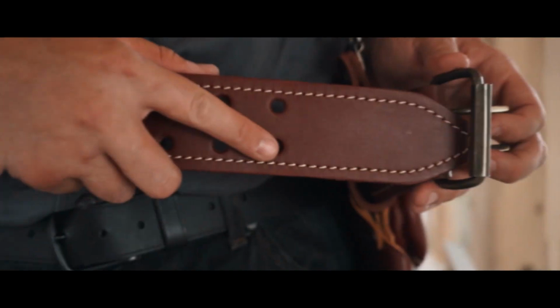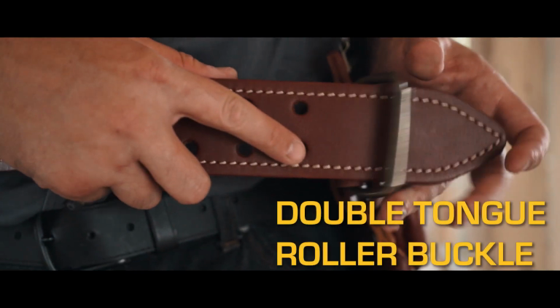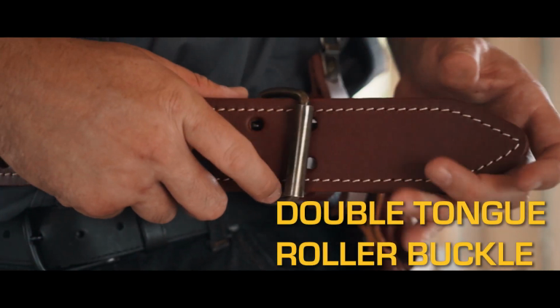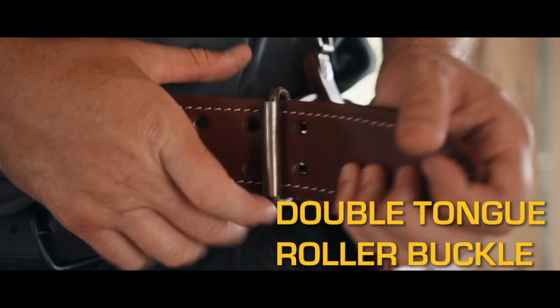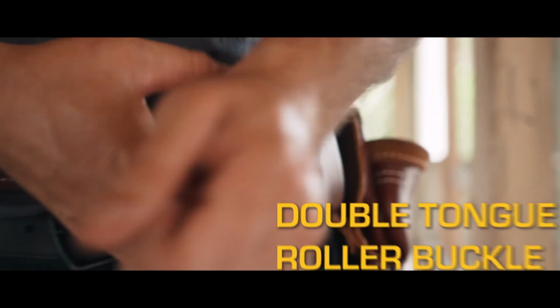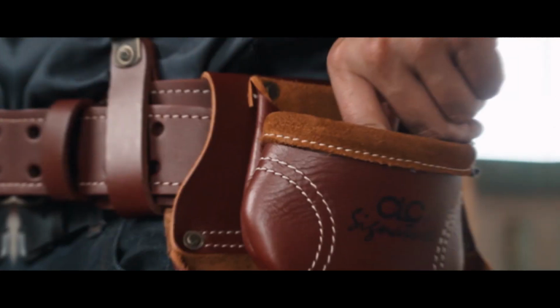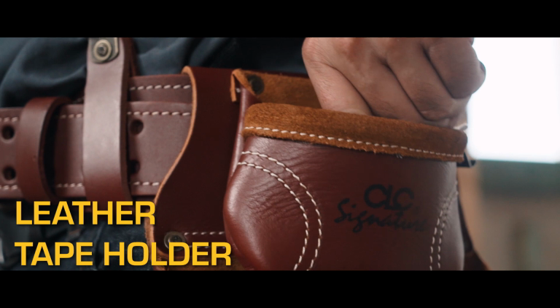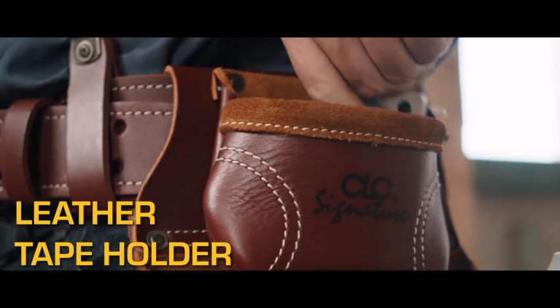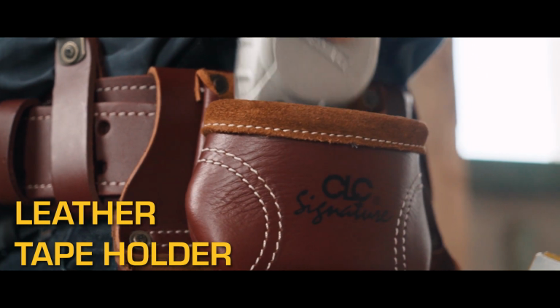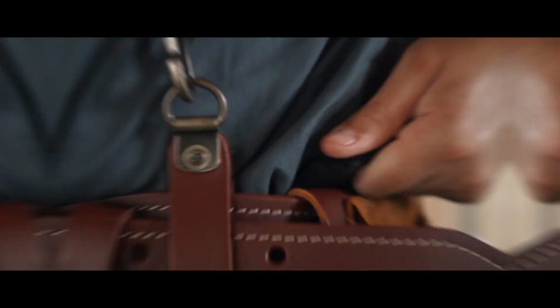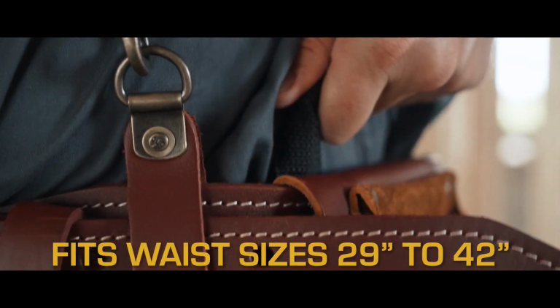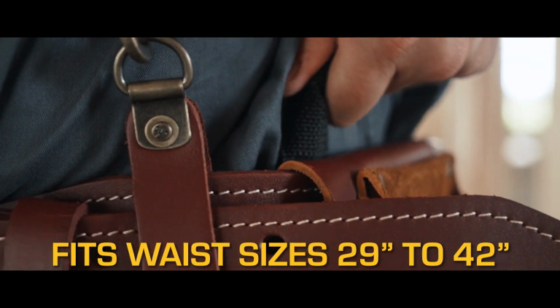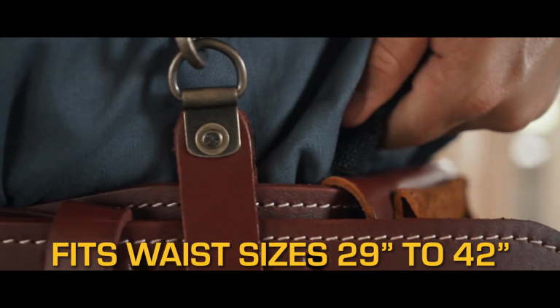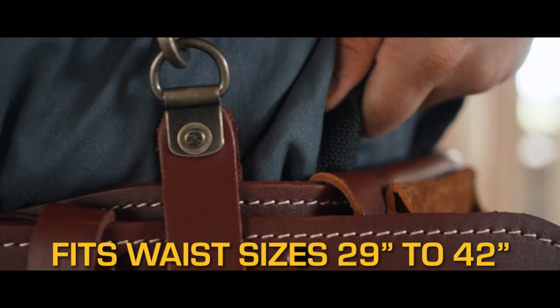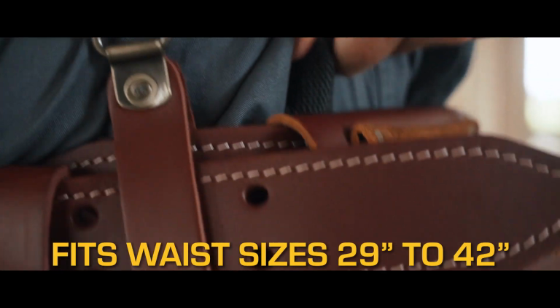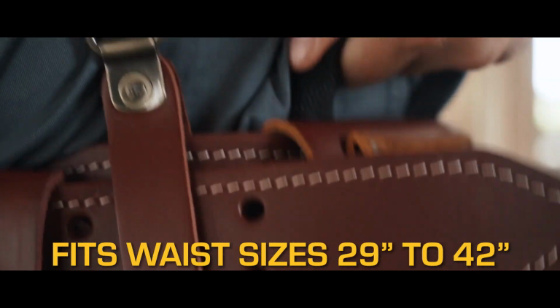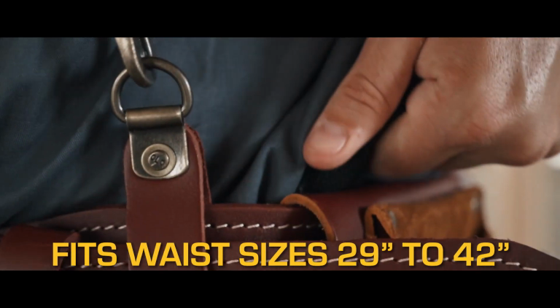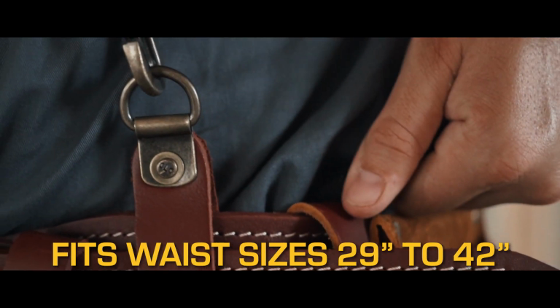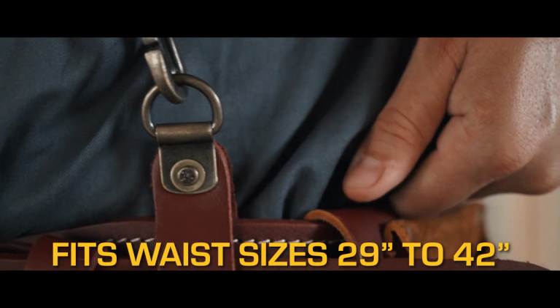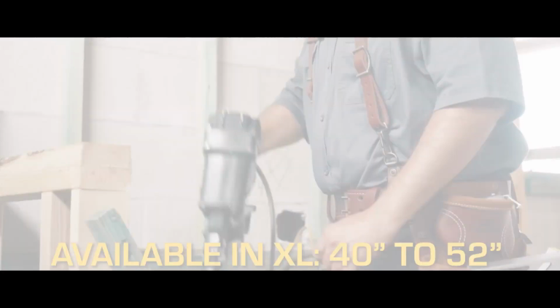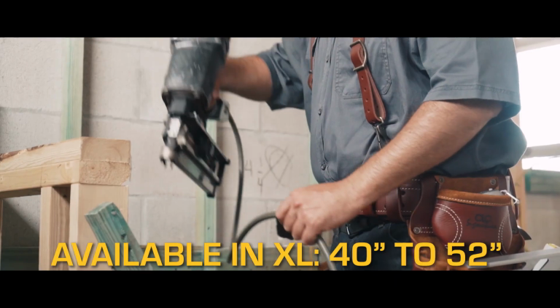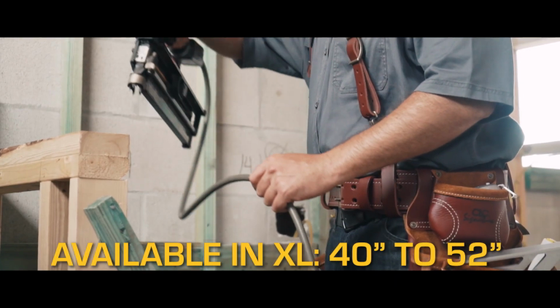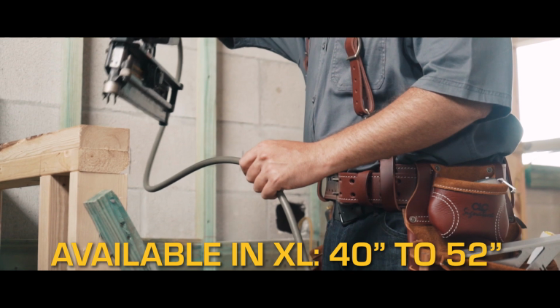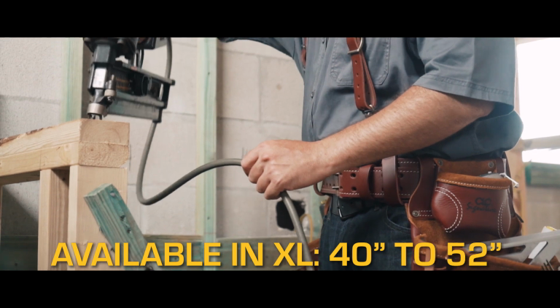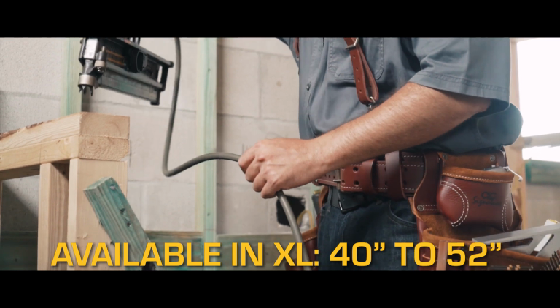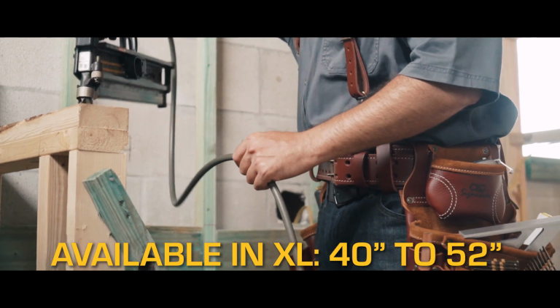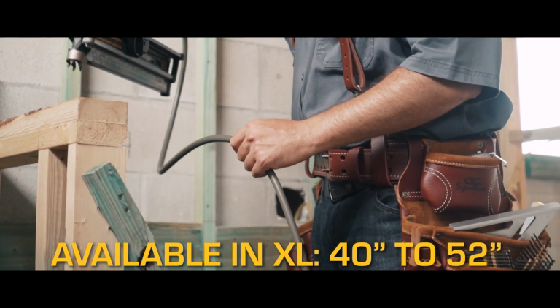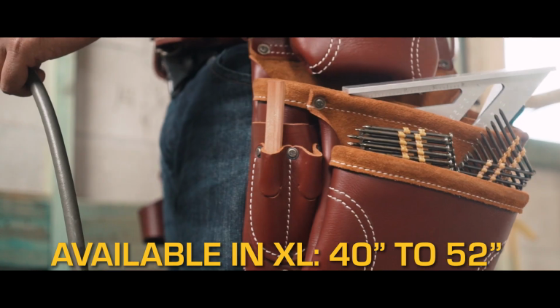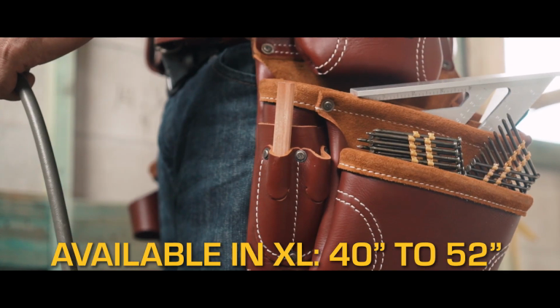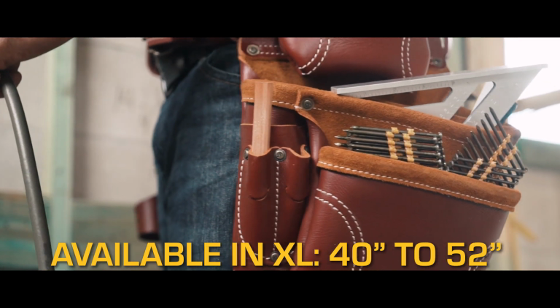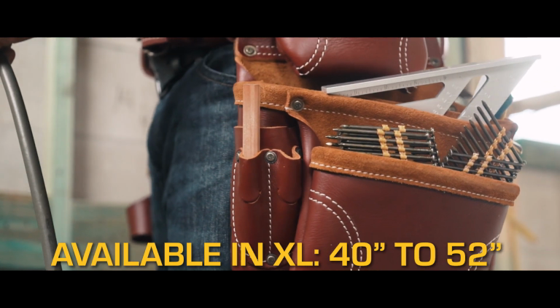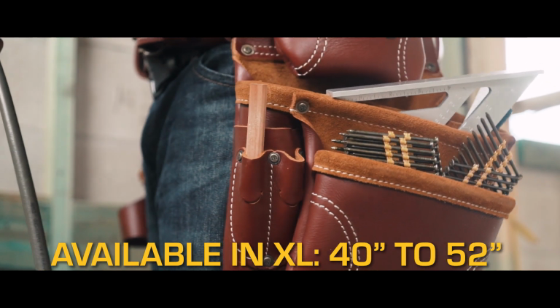Double-tongue roller buckle, leather tape holder, fits waist sizes 29 inches to 42 inches. Also available in extra-large, fitting 40-inch to 52-inch waist.